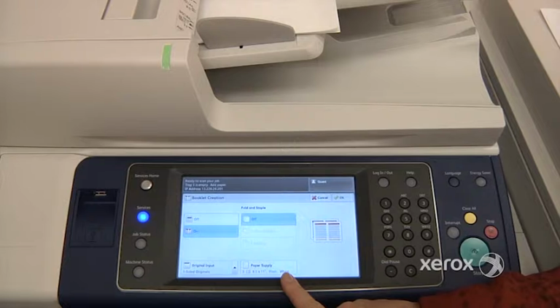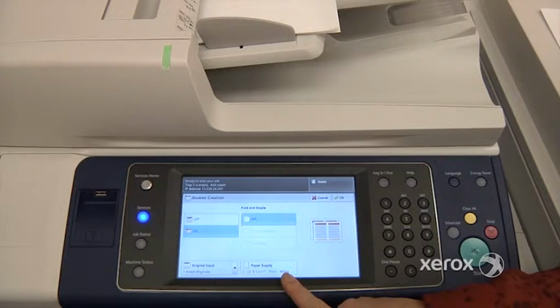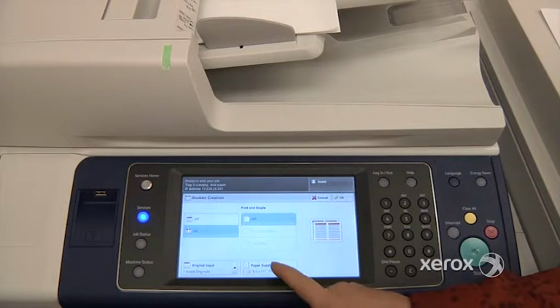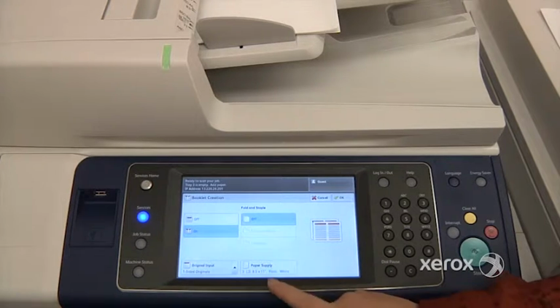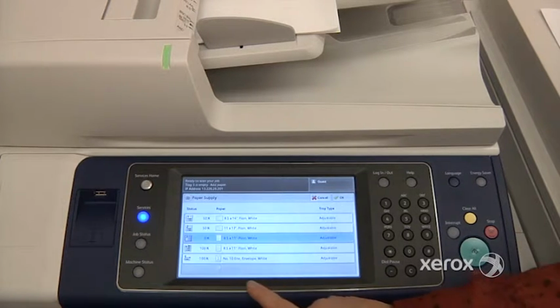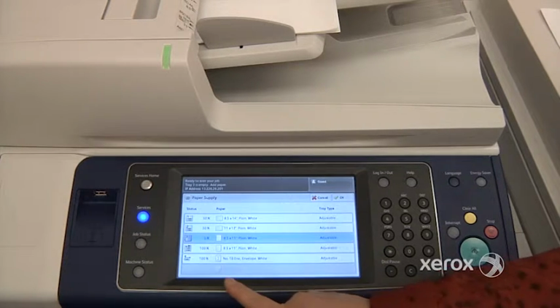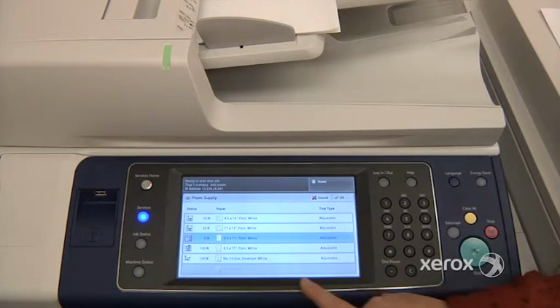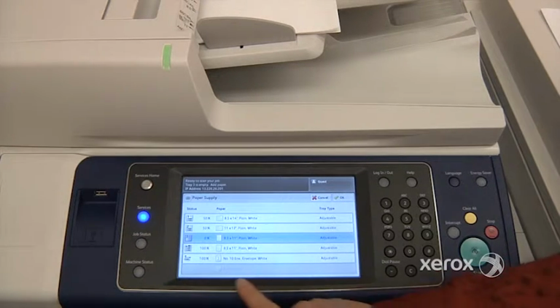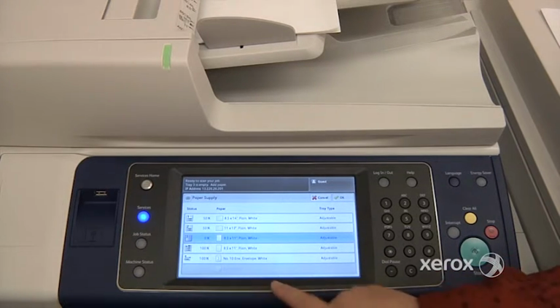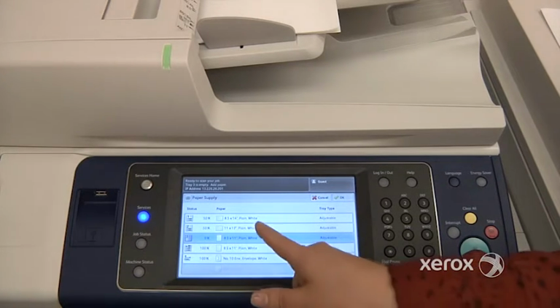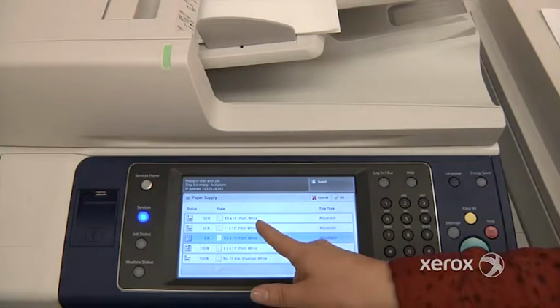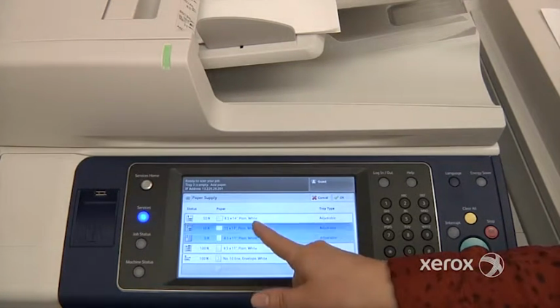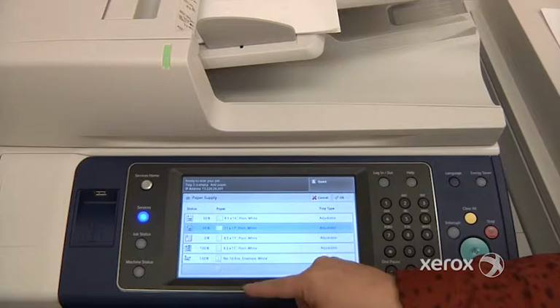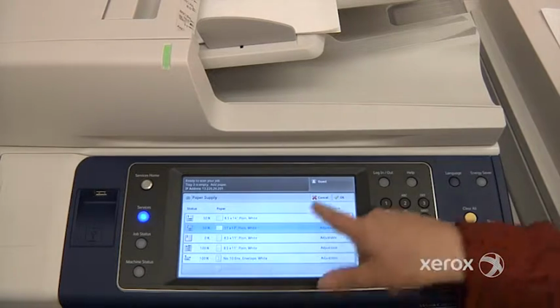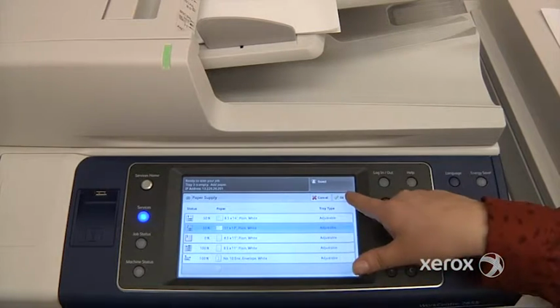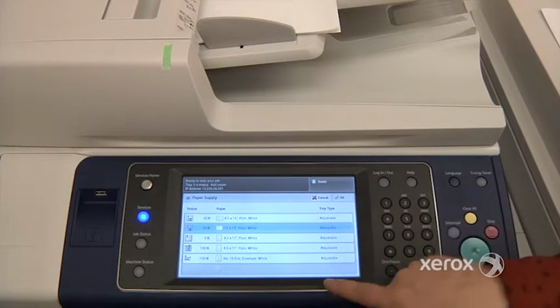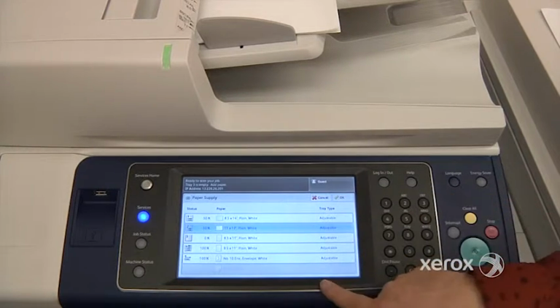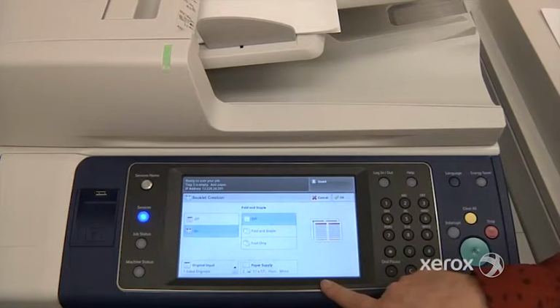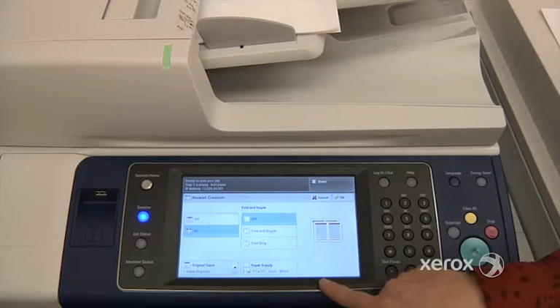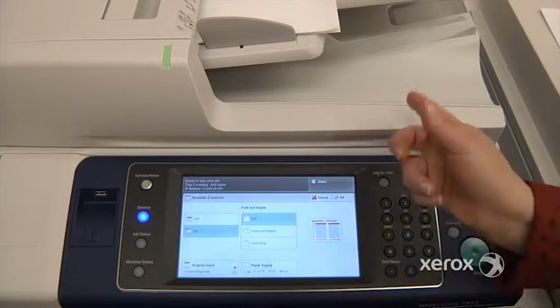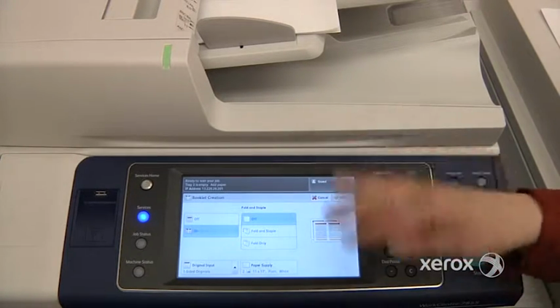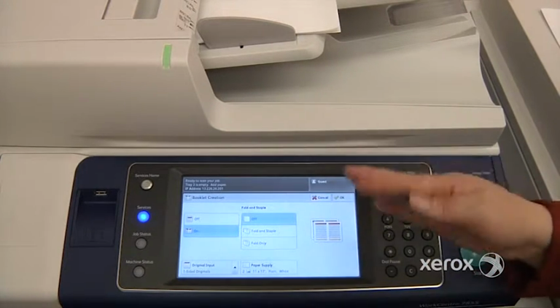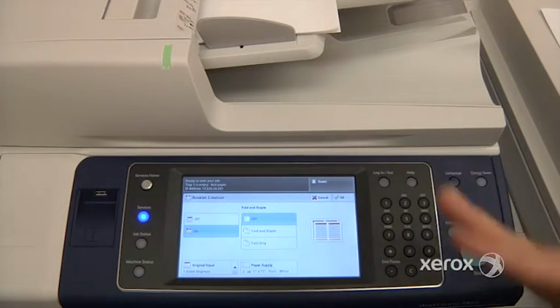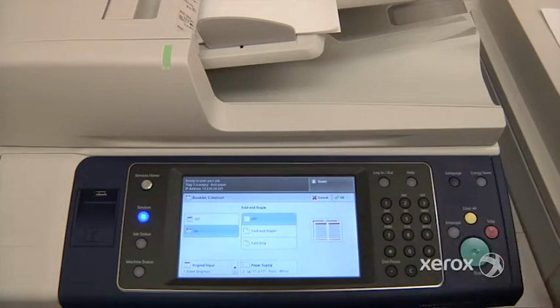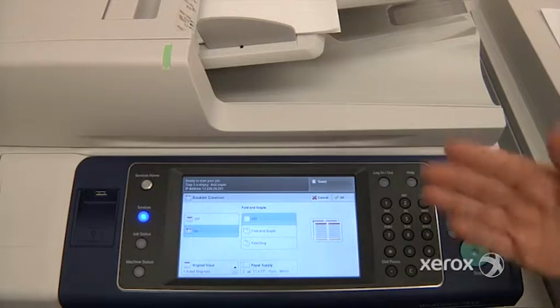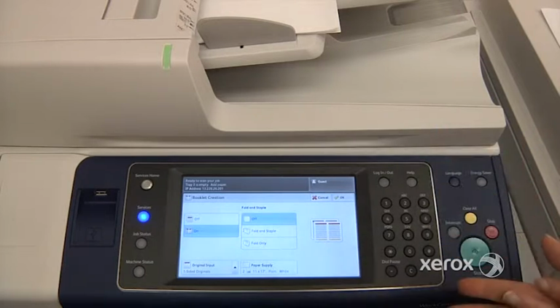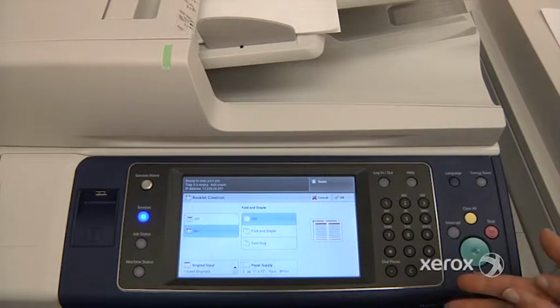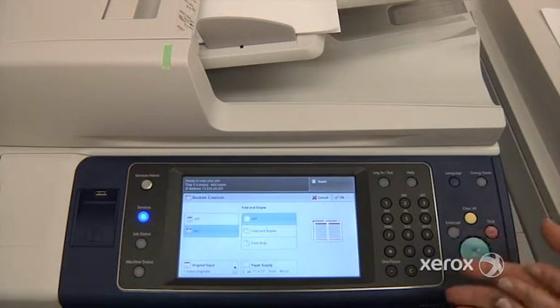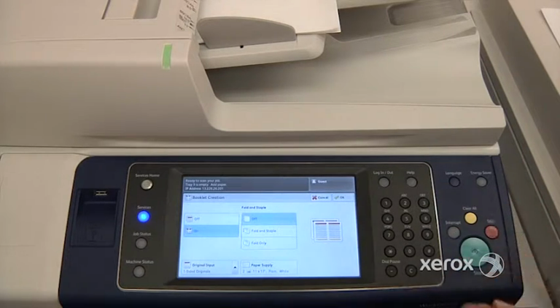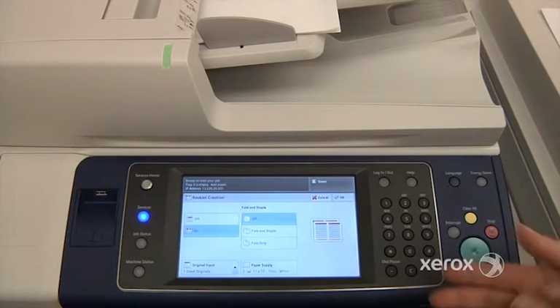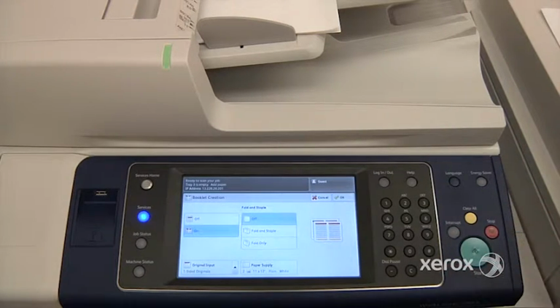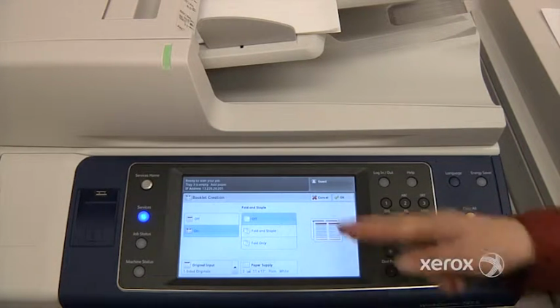Right under Paper Supply, you can tell the machine what size paper you'd like for your booklet. The machine will actually transpose your pages to put them in order, so it'll know that page one will go with page four, and page two with page three, and so on and so forth.